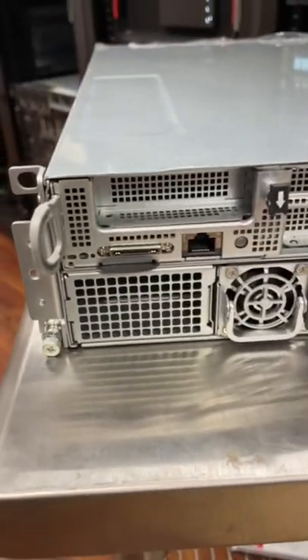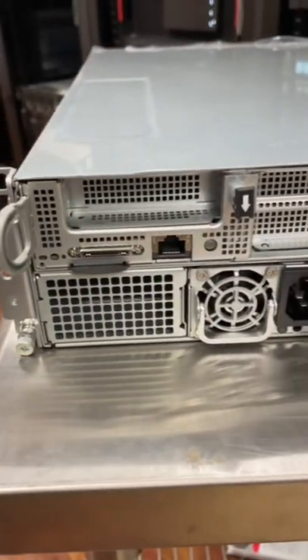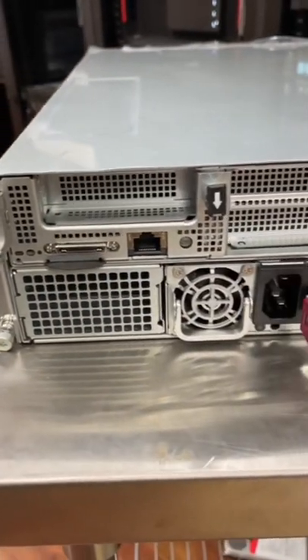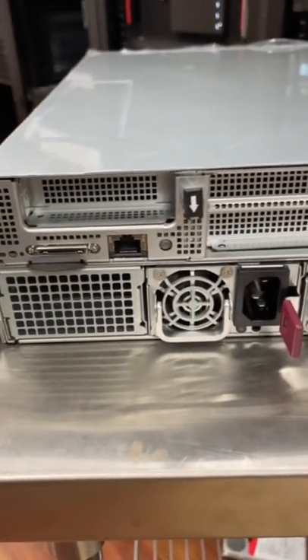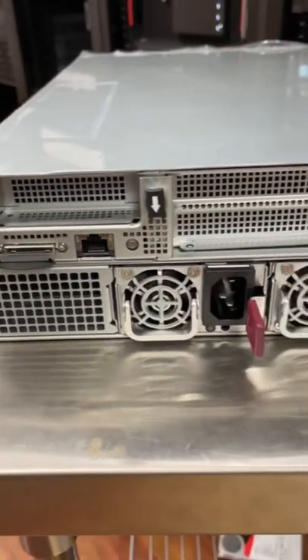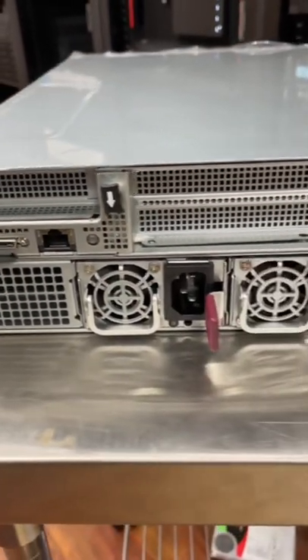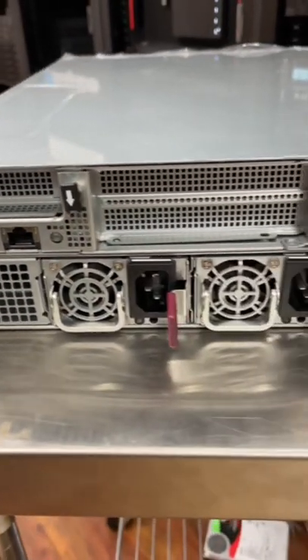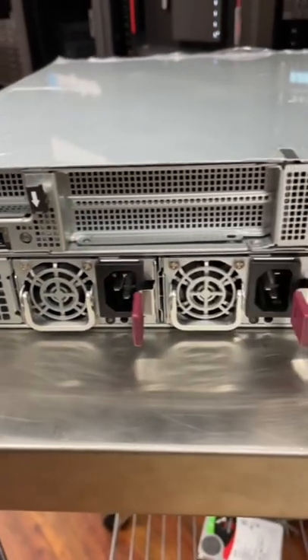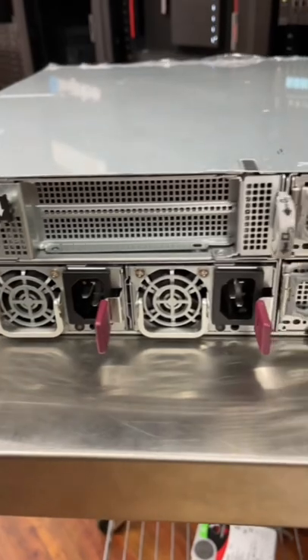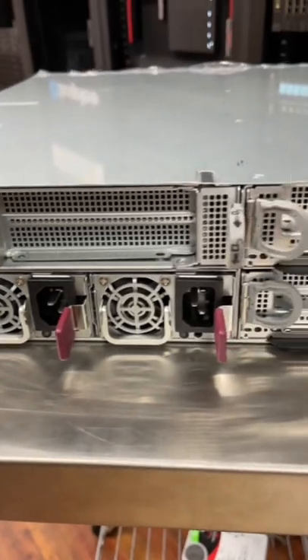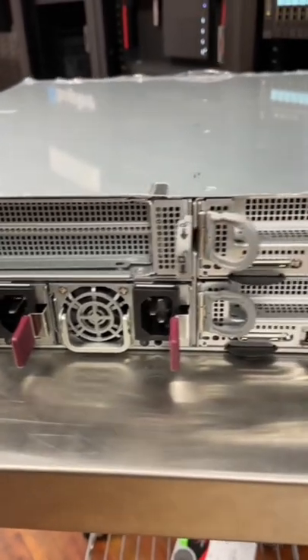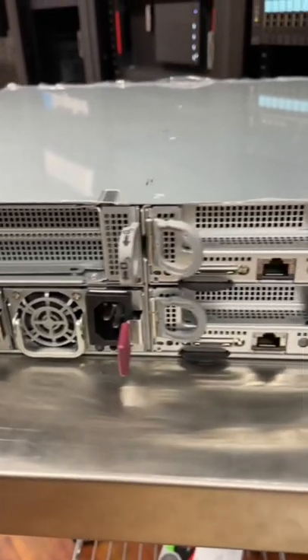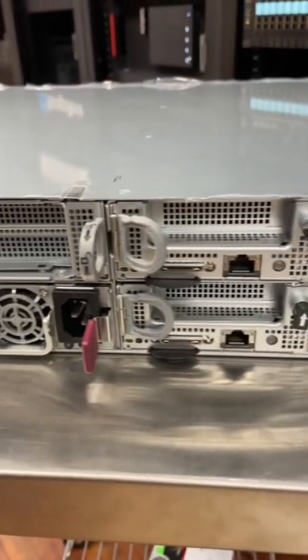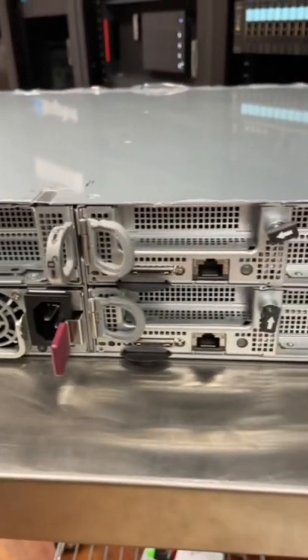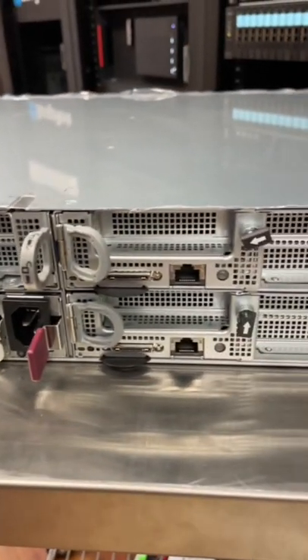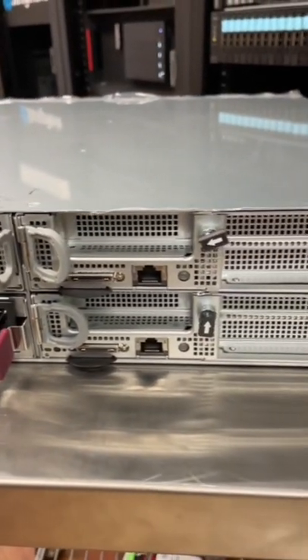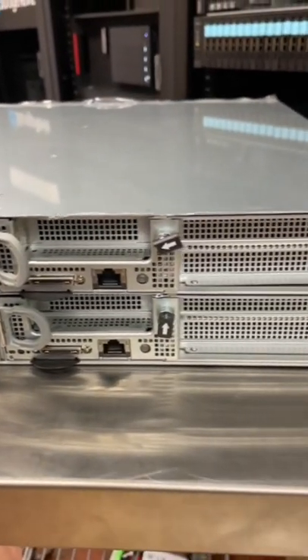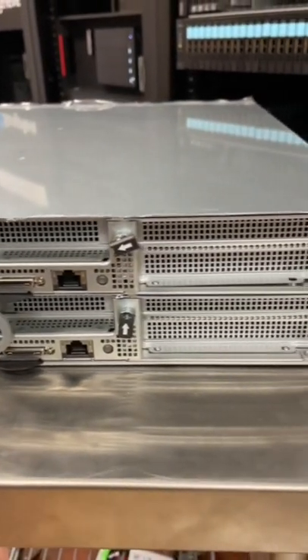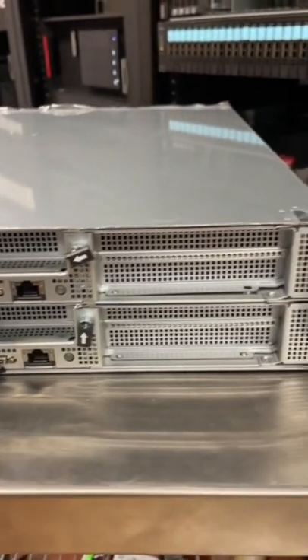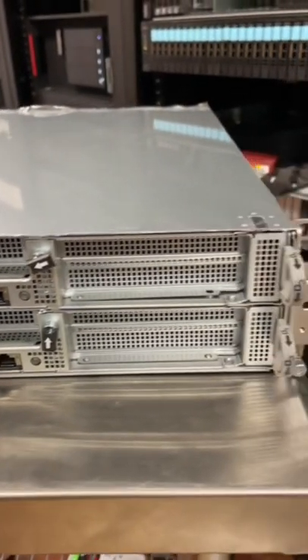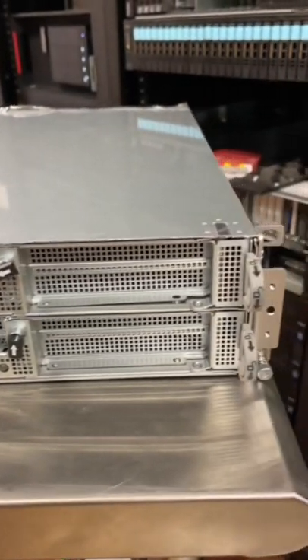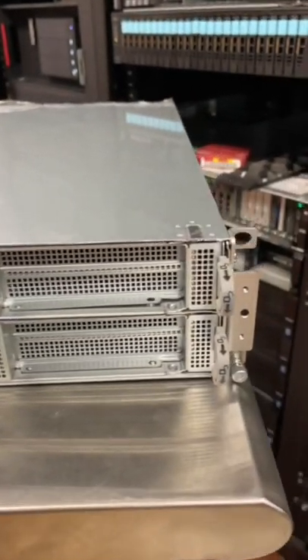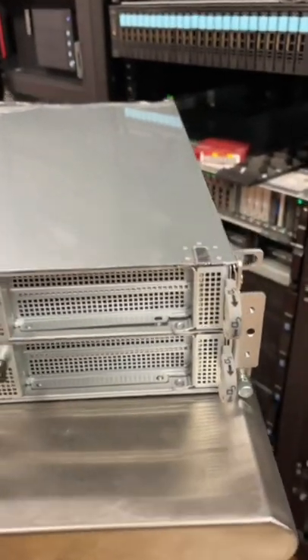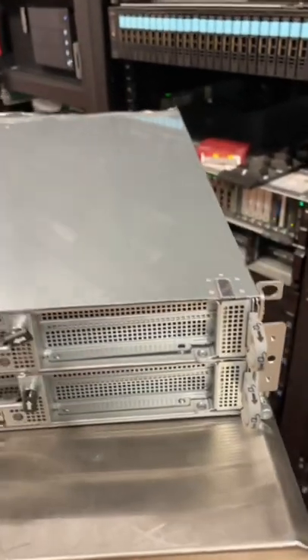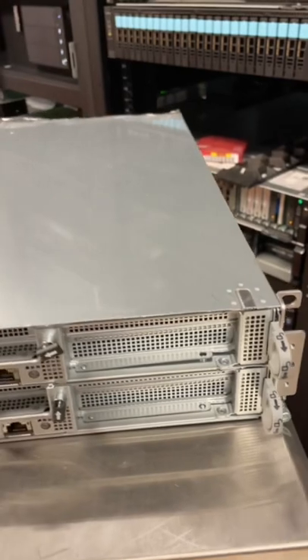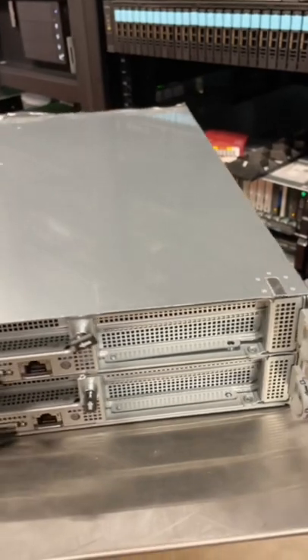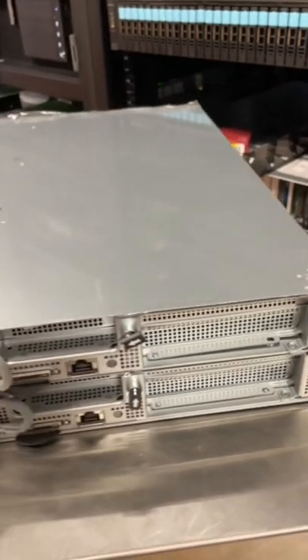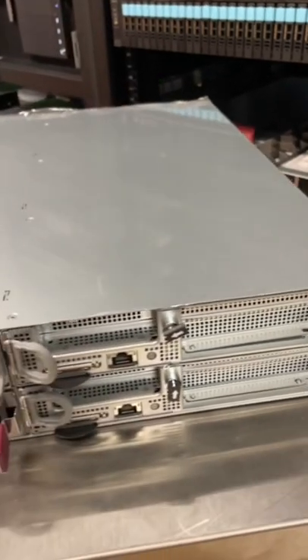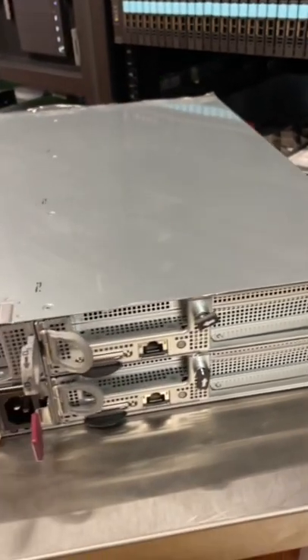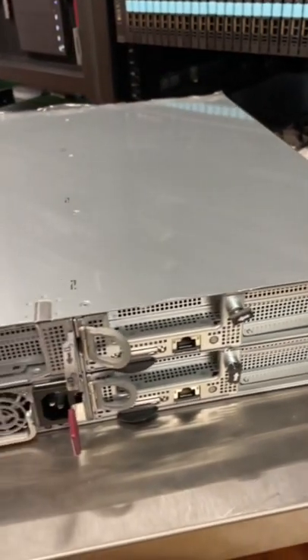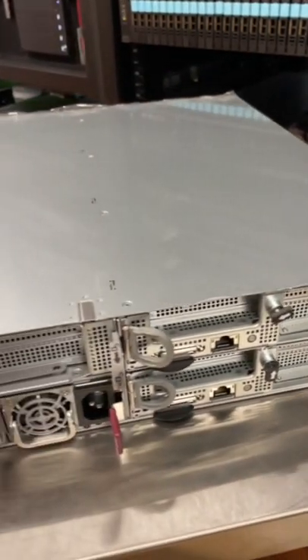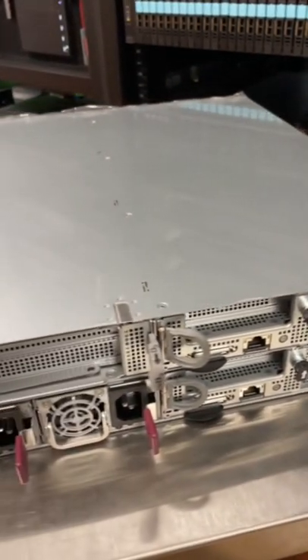The 2U chassis is only 23 inches deep. It fits three nodes on the front side and two beefy power supplies for 2,000 watts total.